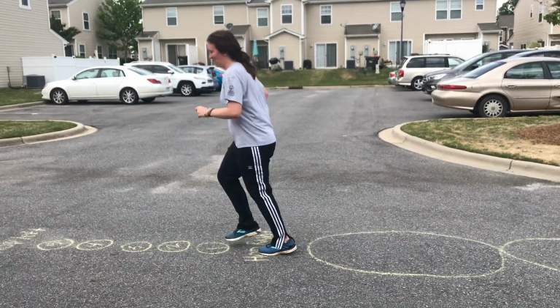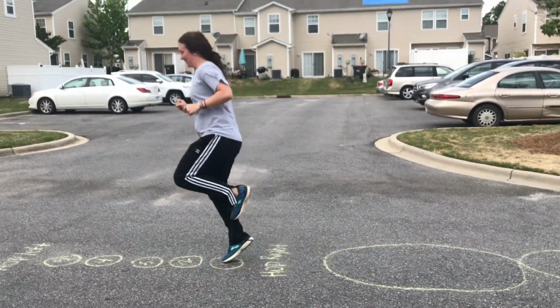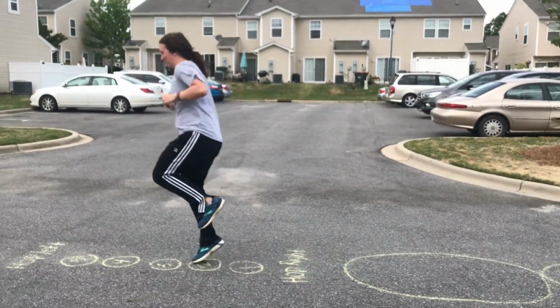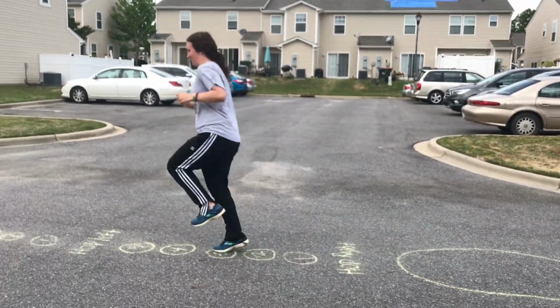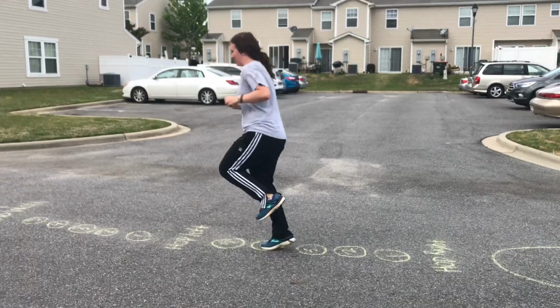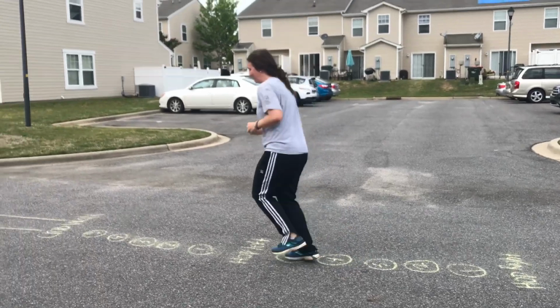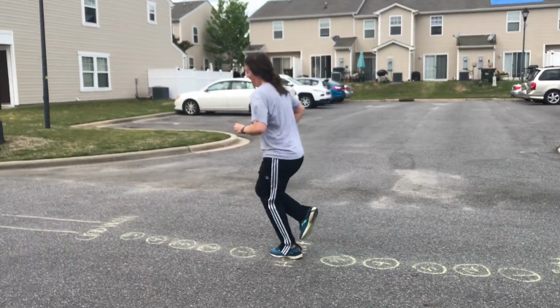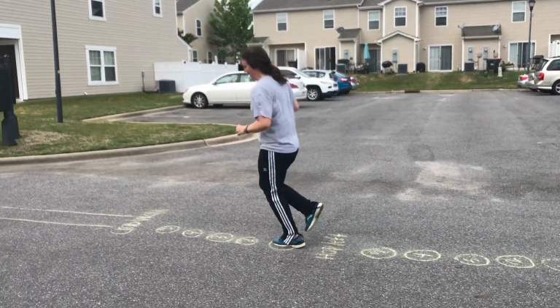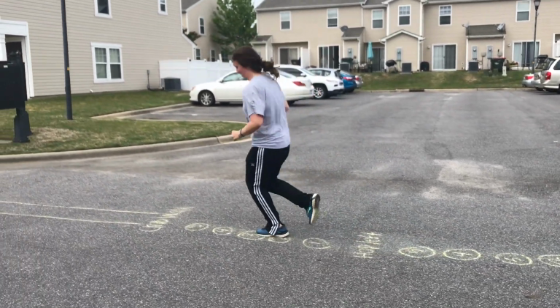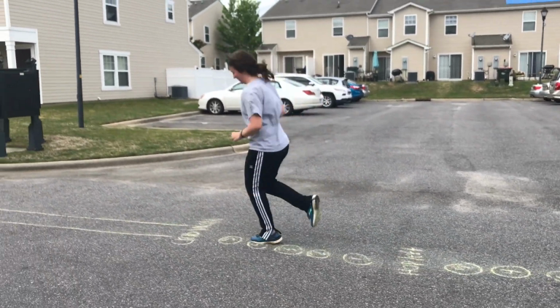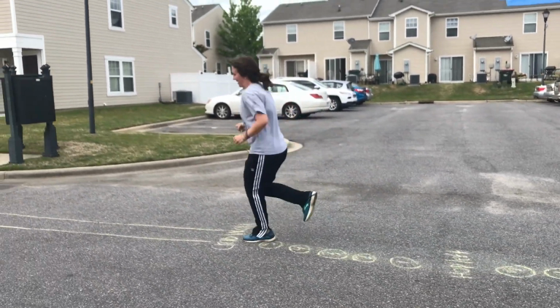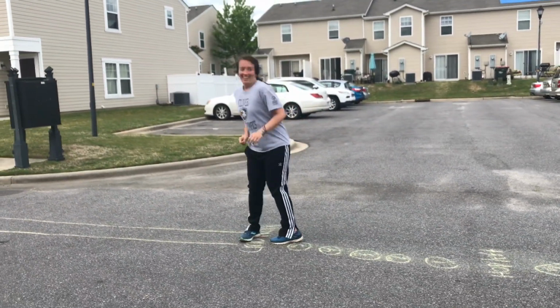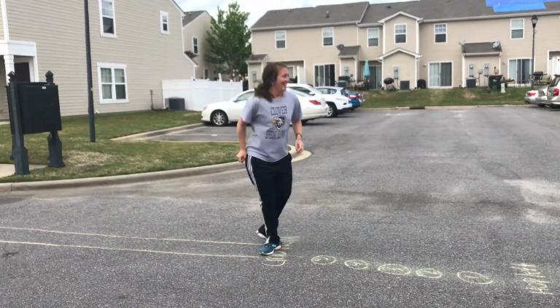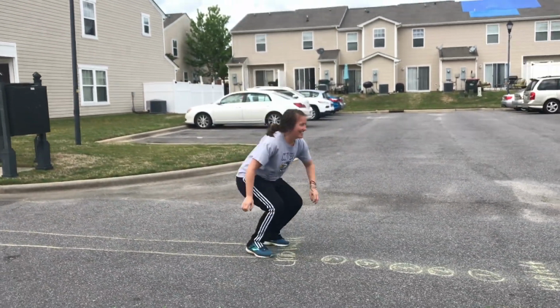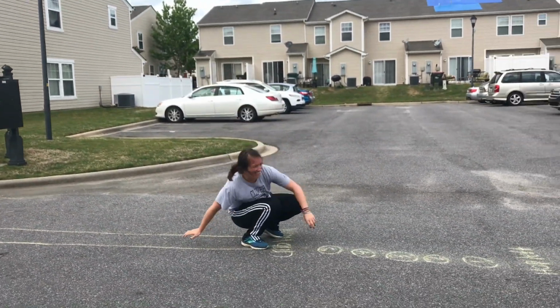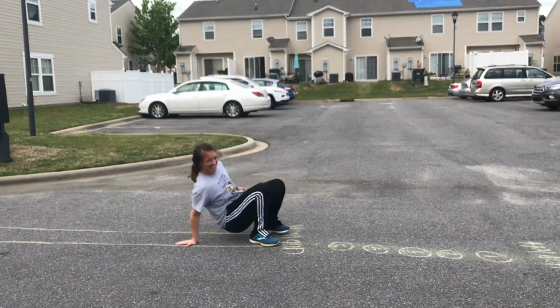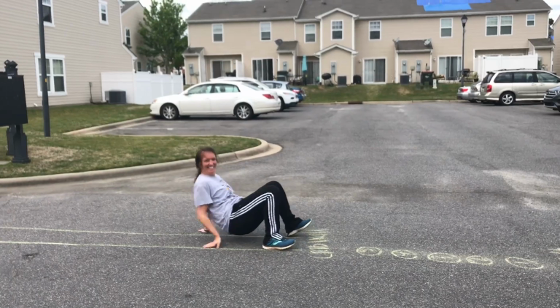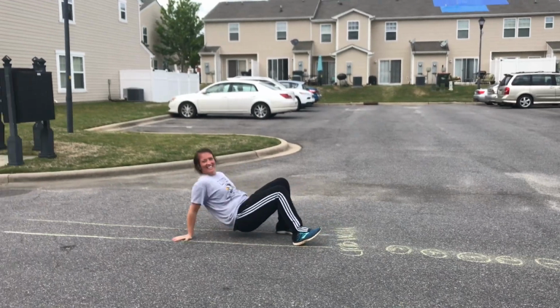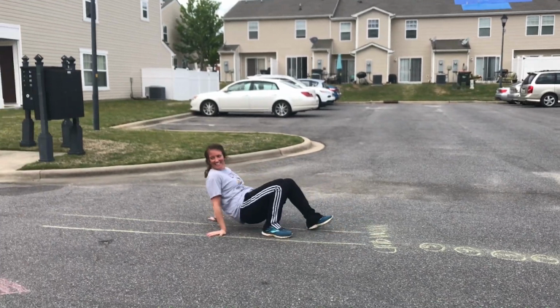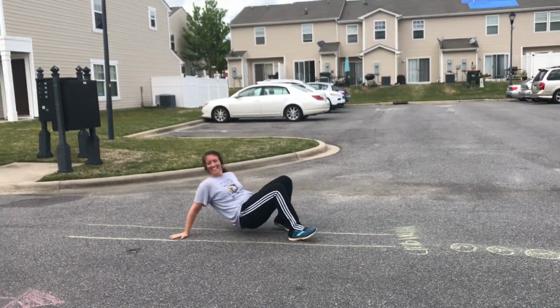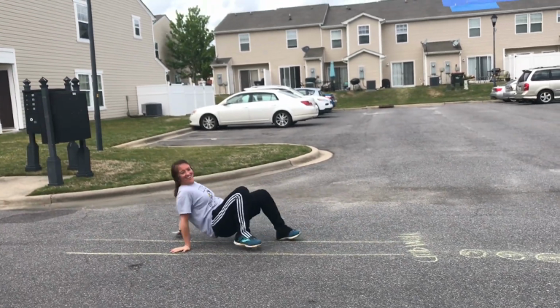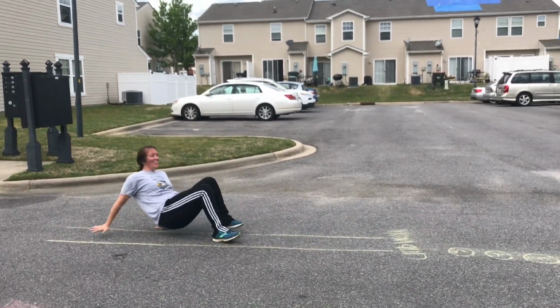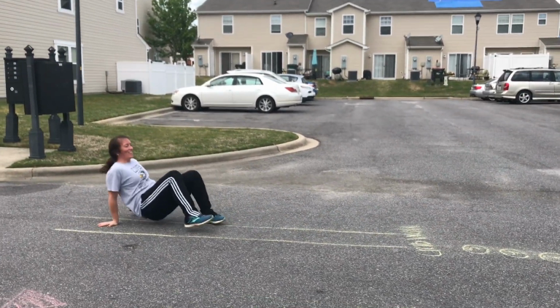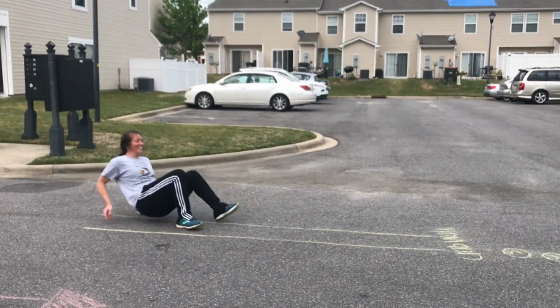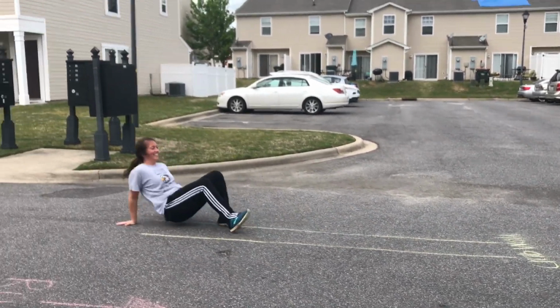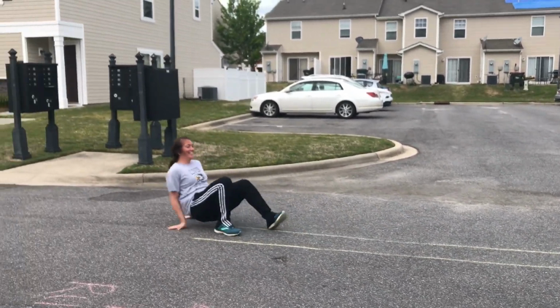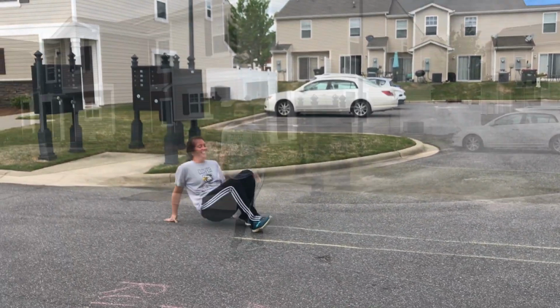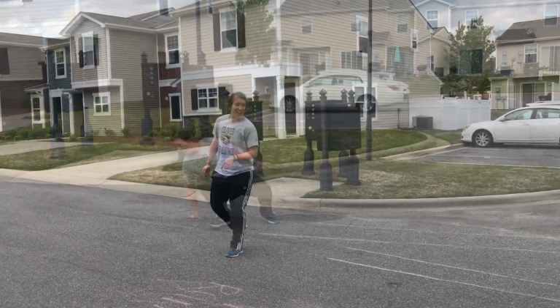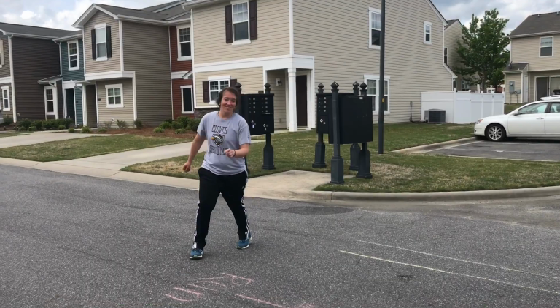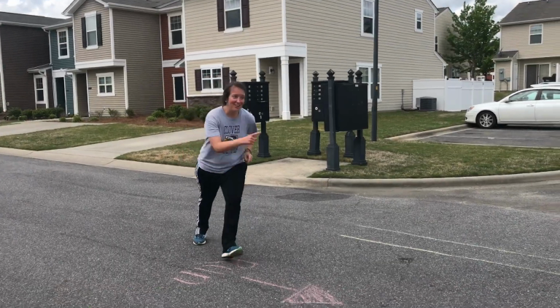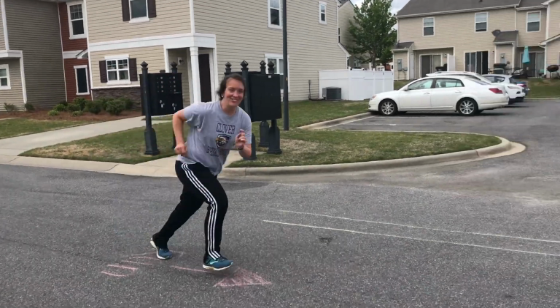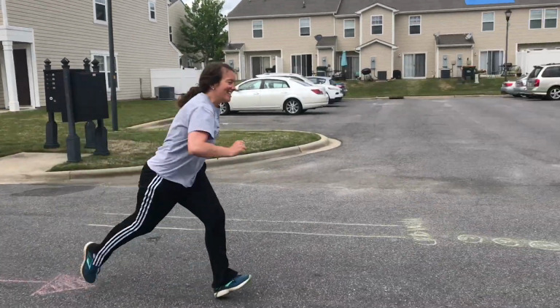So I'm here — hop right: two, three, four, five. Hop left. And then crab walk, all the way back. And after I crab walk, I'm going to run back to the finish line.